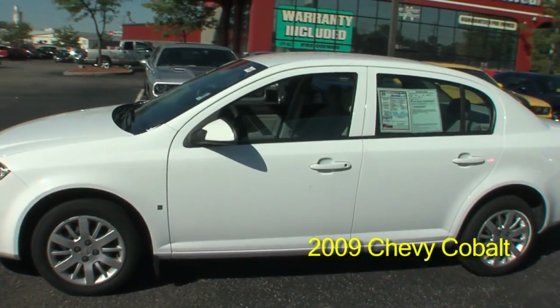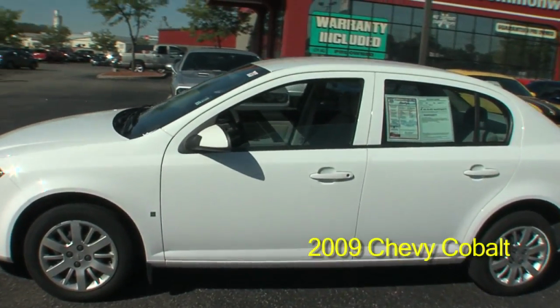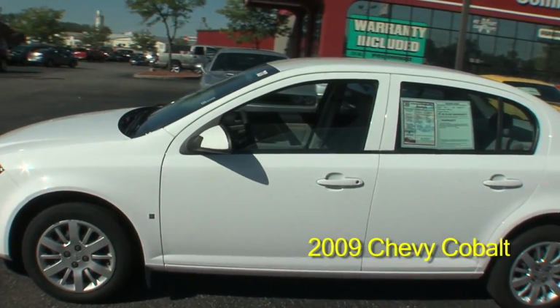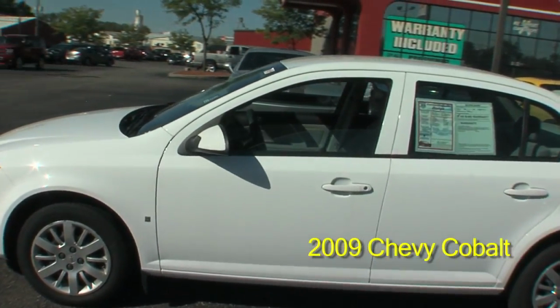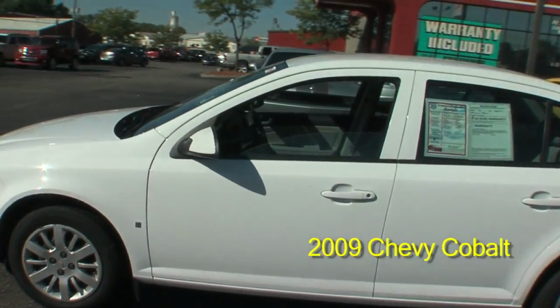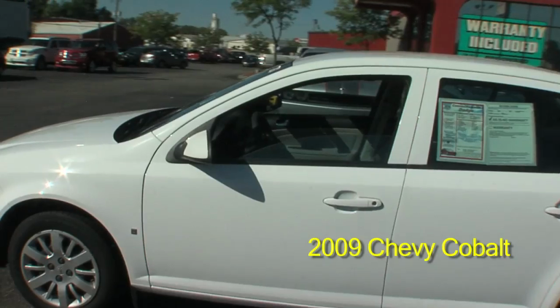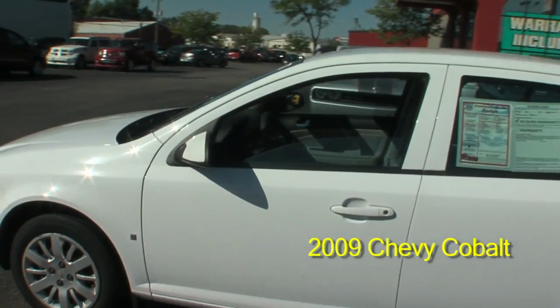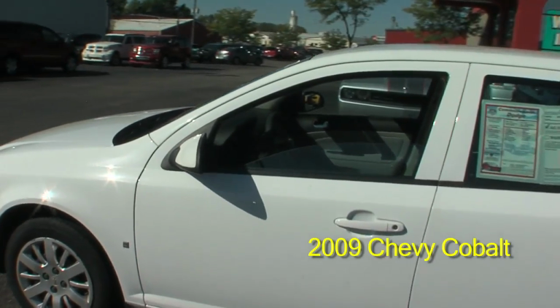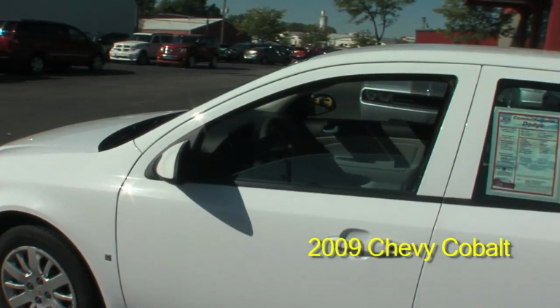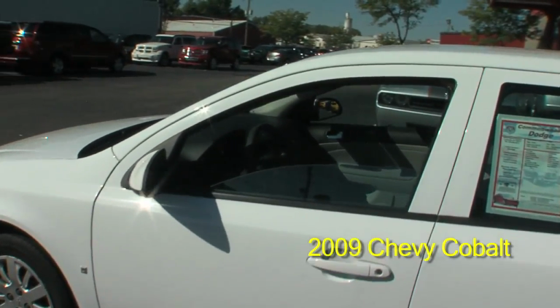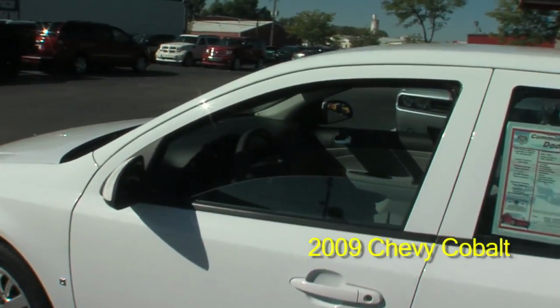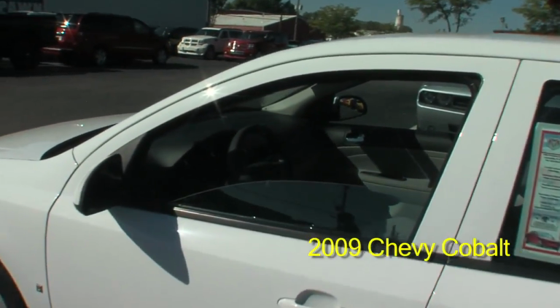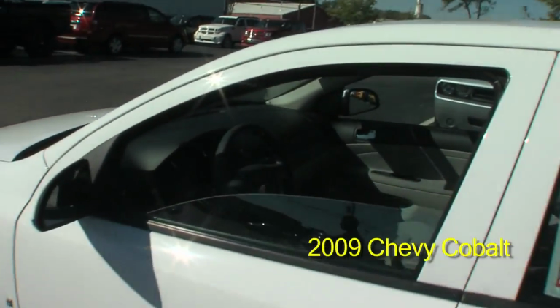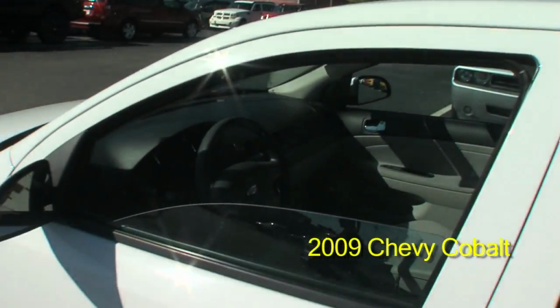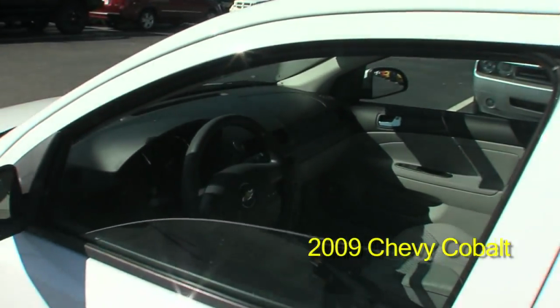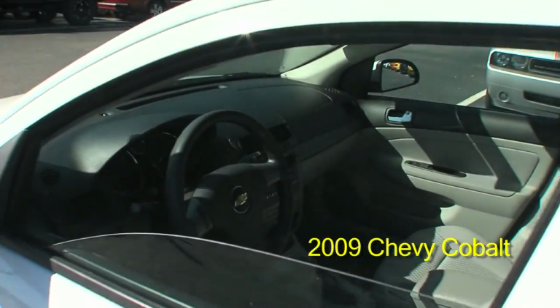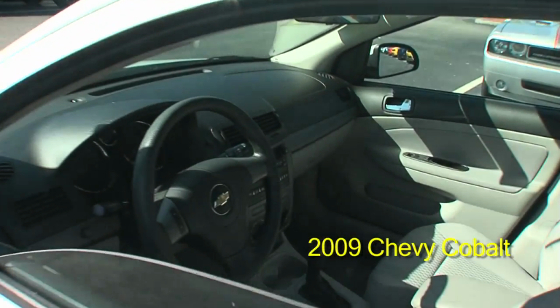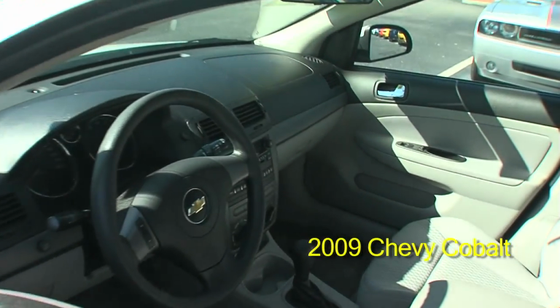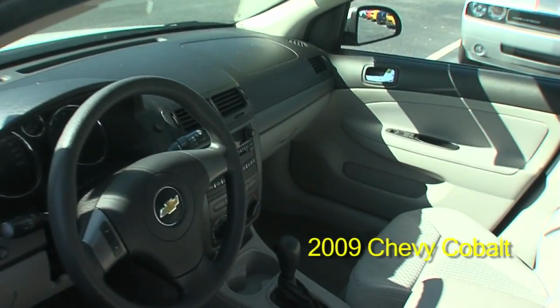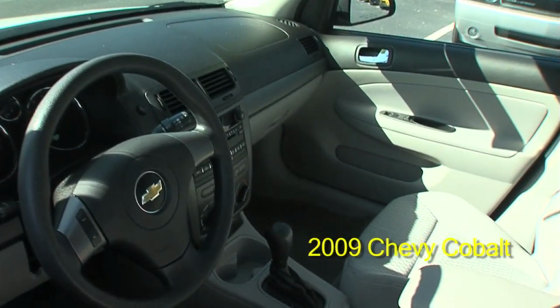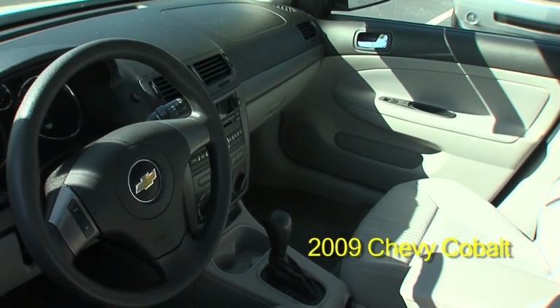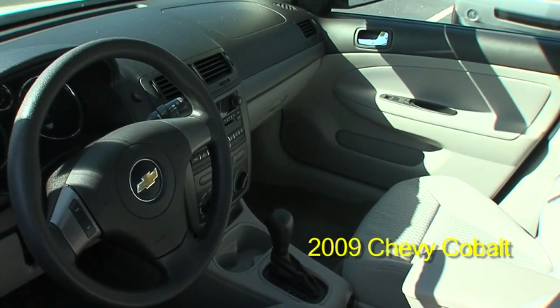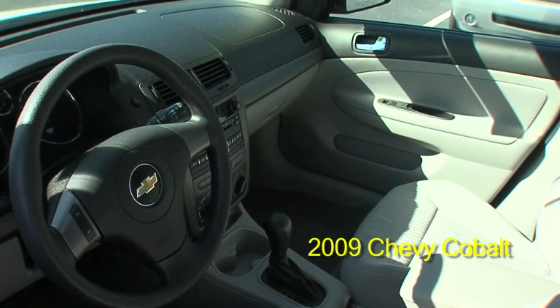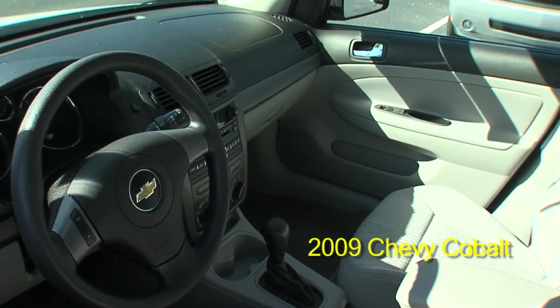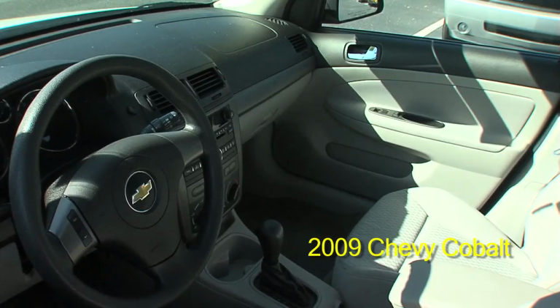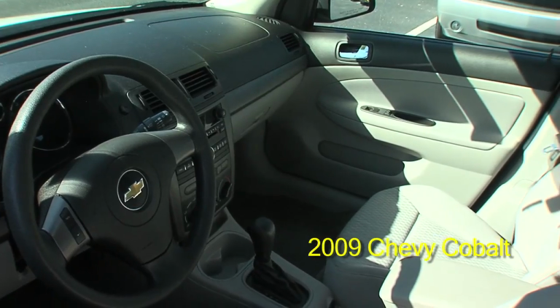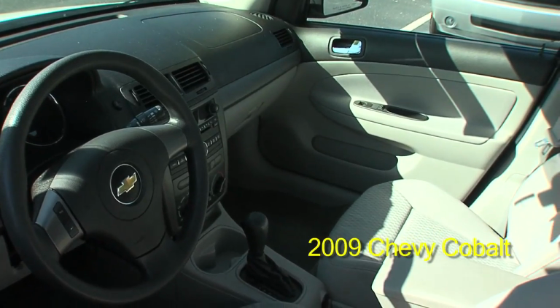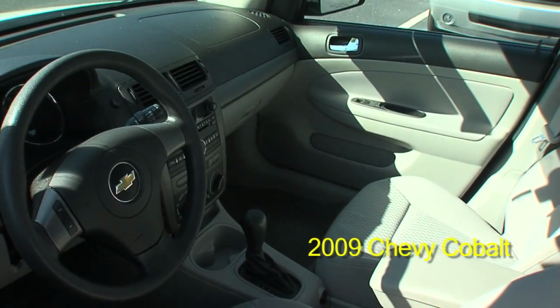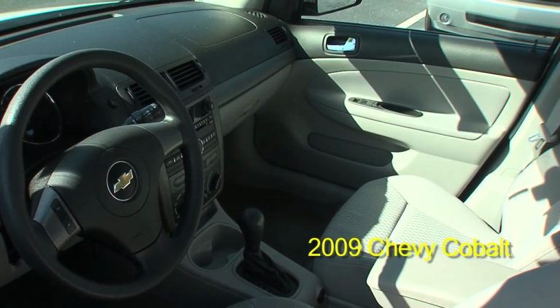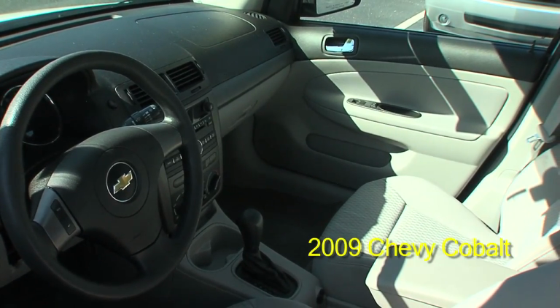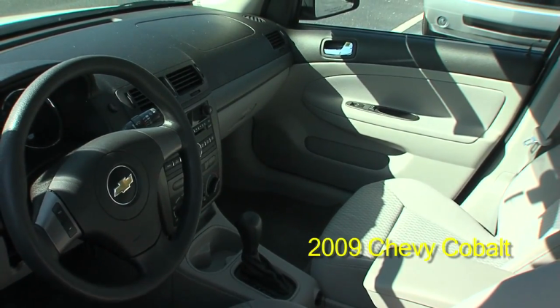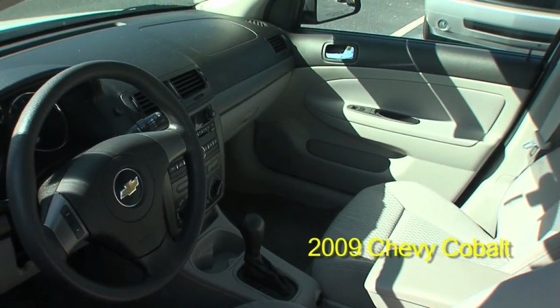It has great gas mileage: 25 city, 33 highway. It's an automatic.